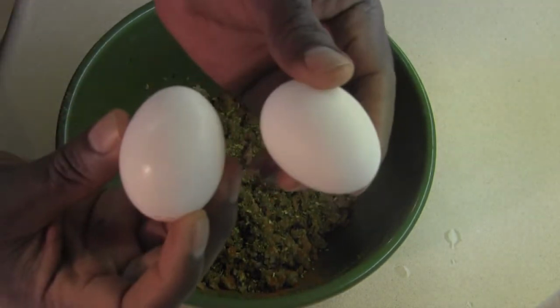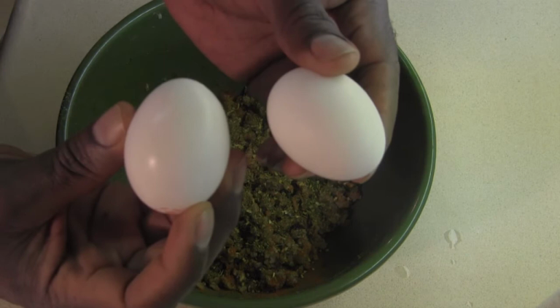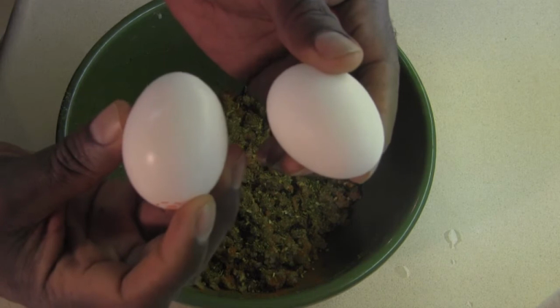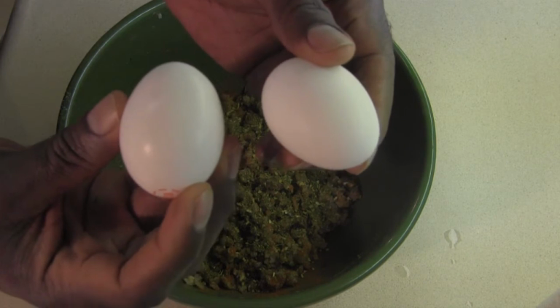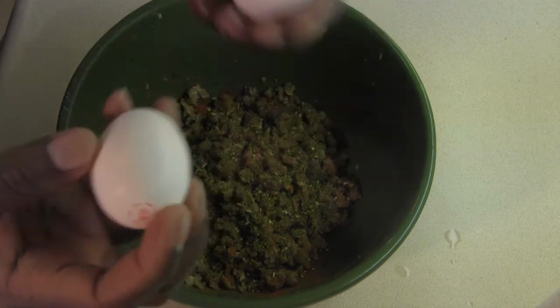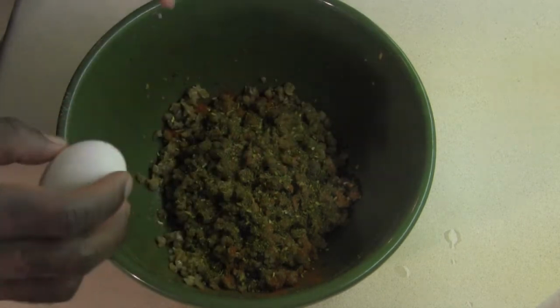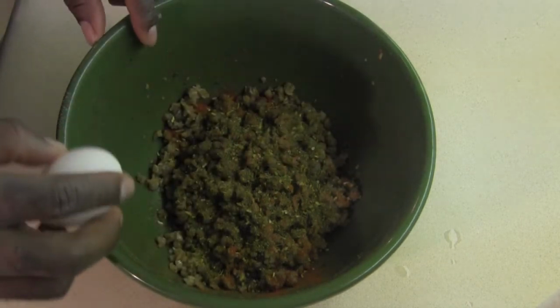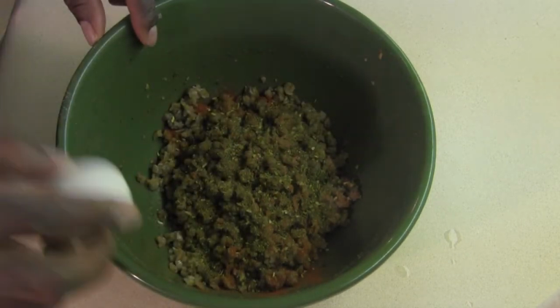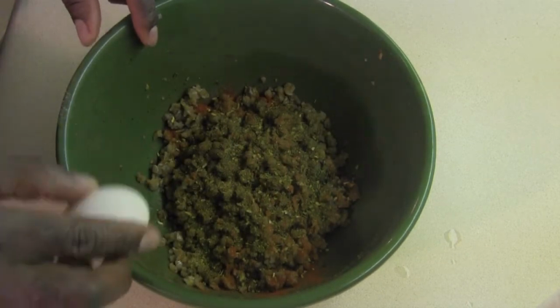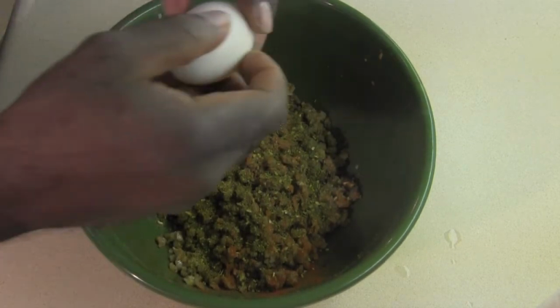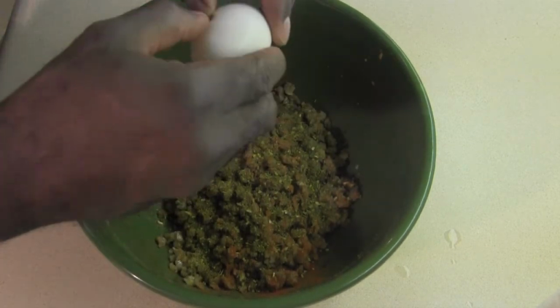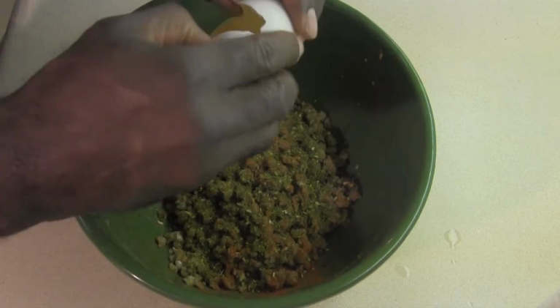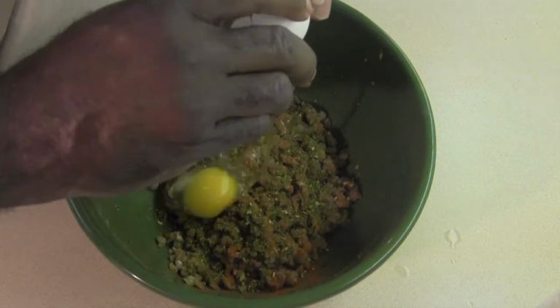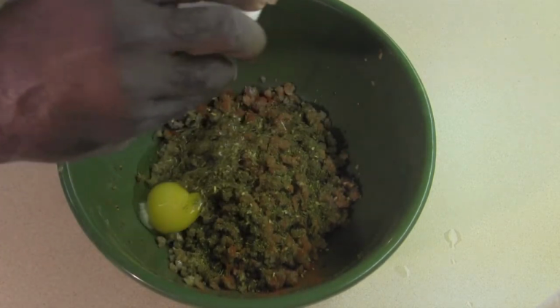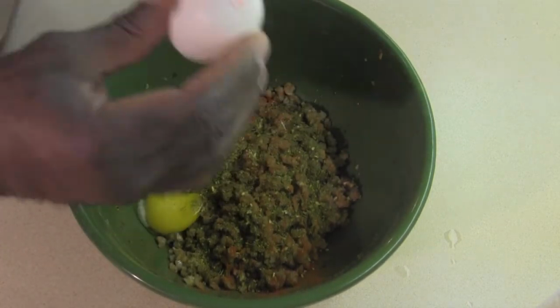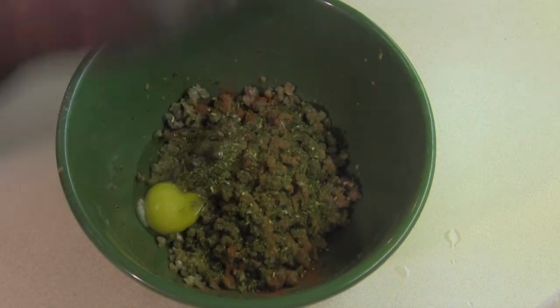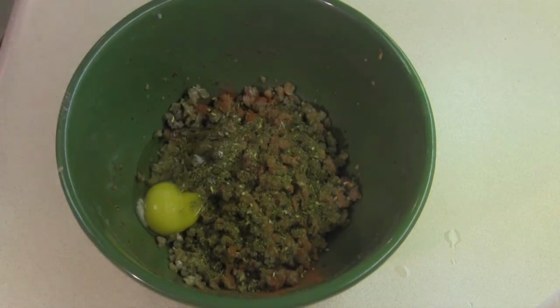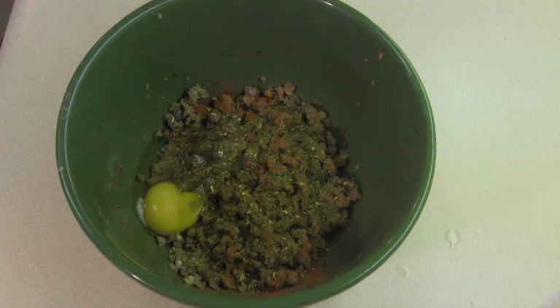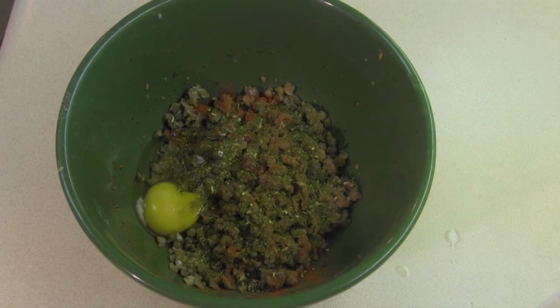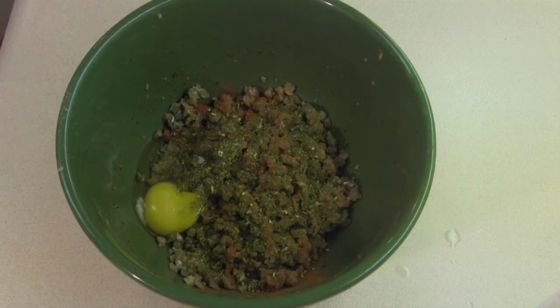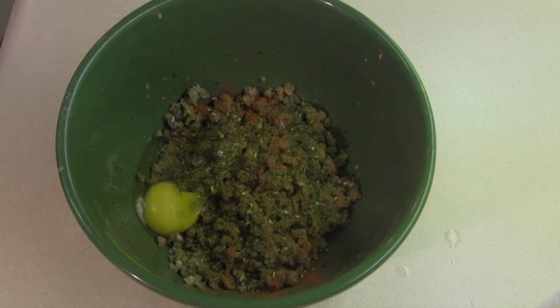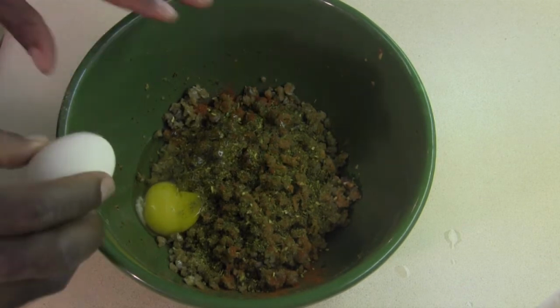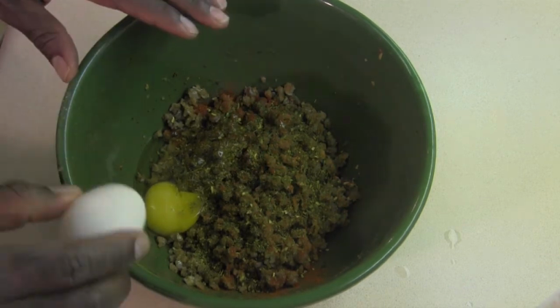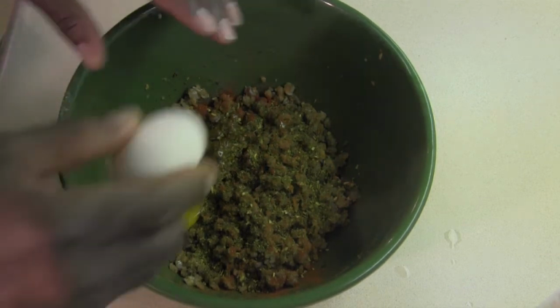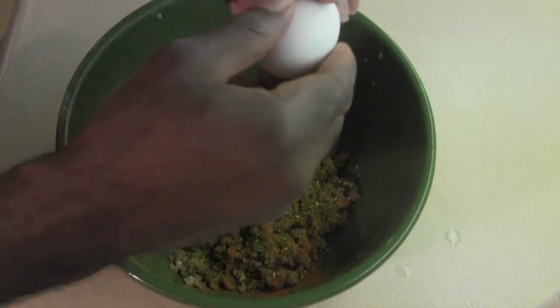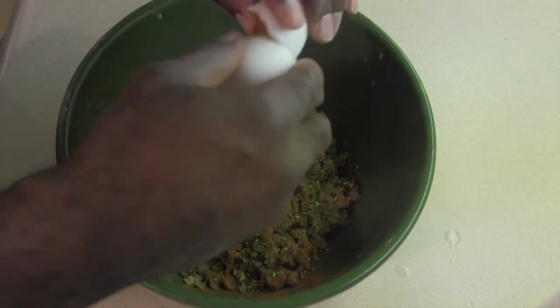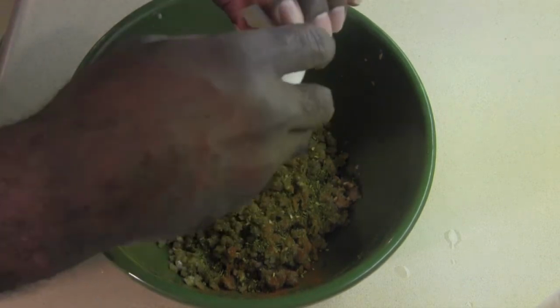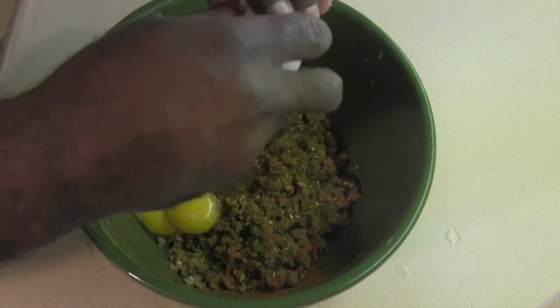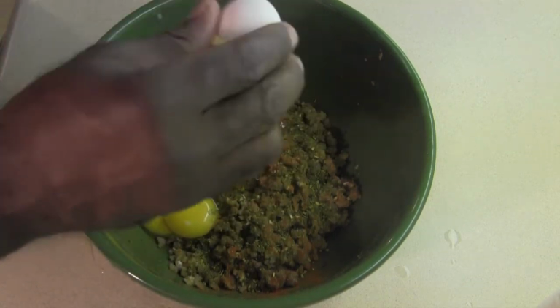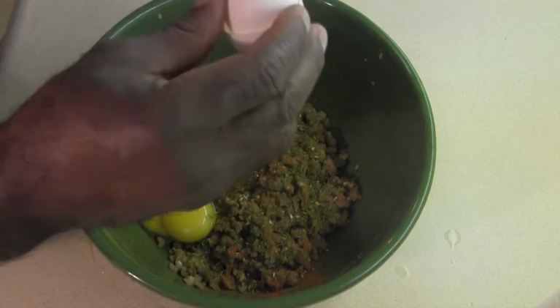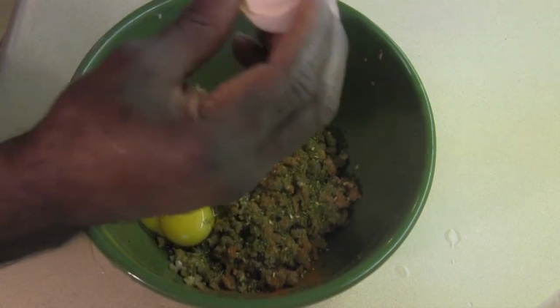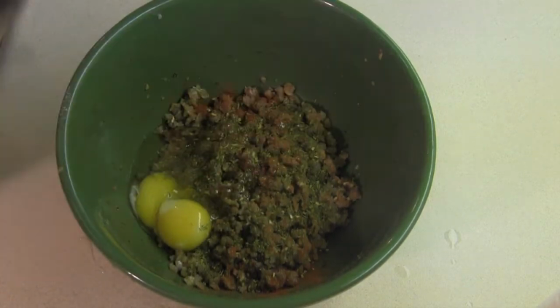The incredible edible egg — so we've got two of those going in. Alright, so they're getting in there.